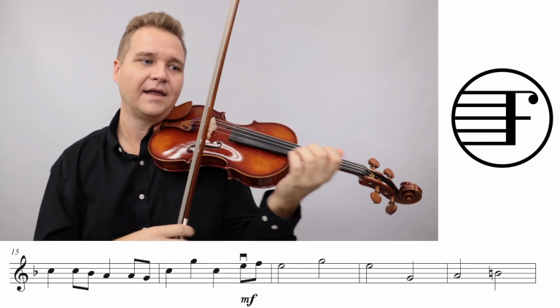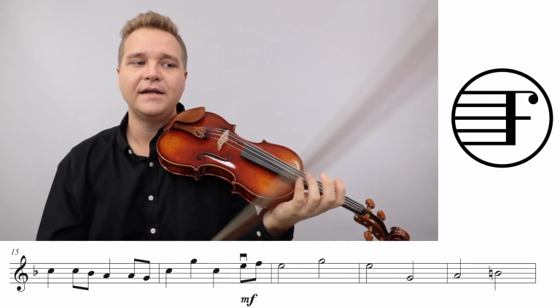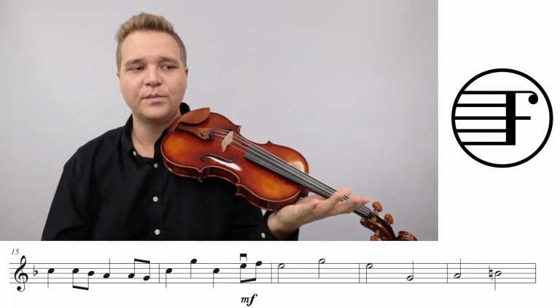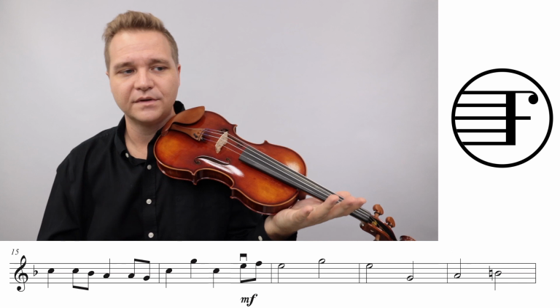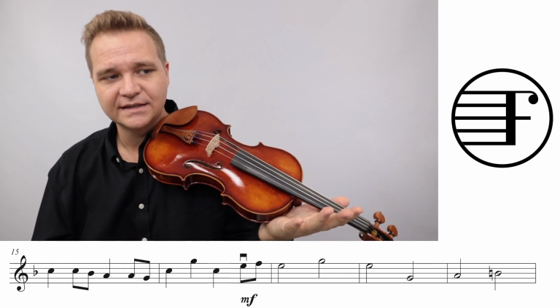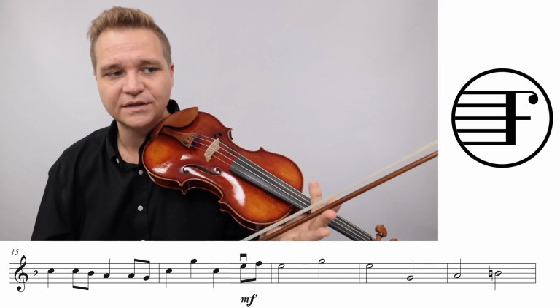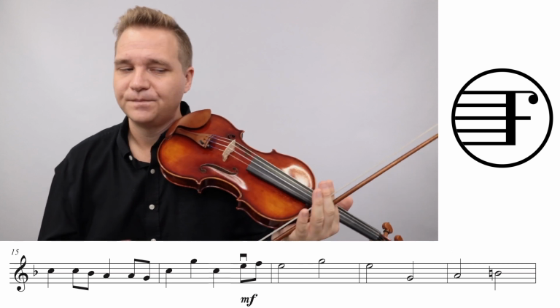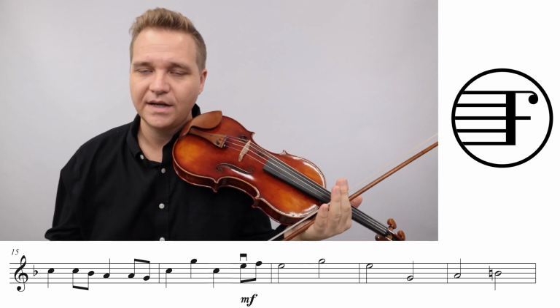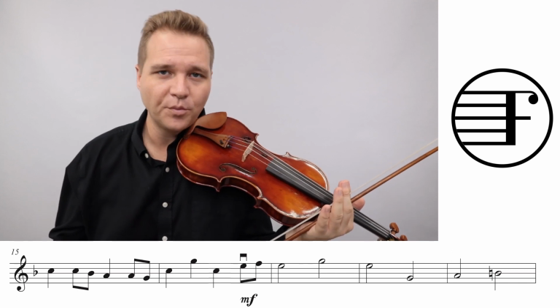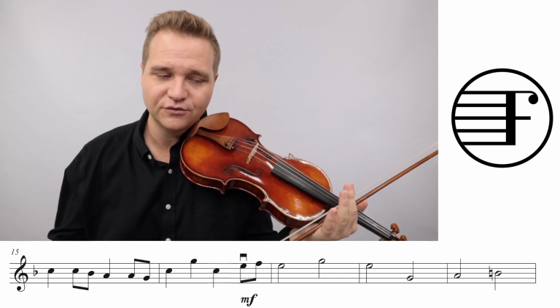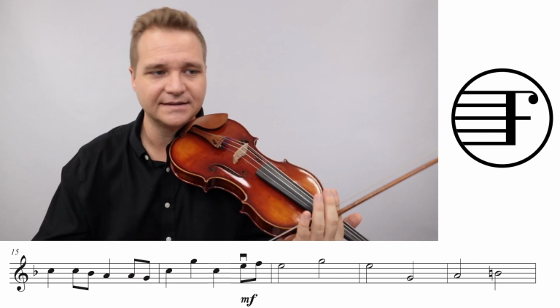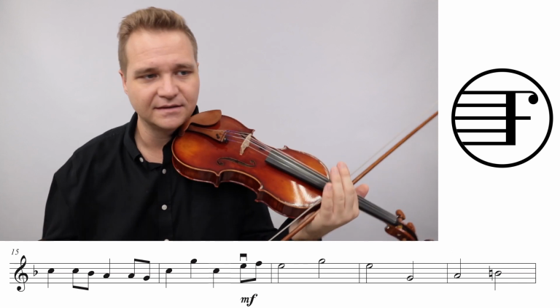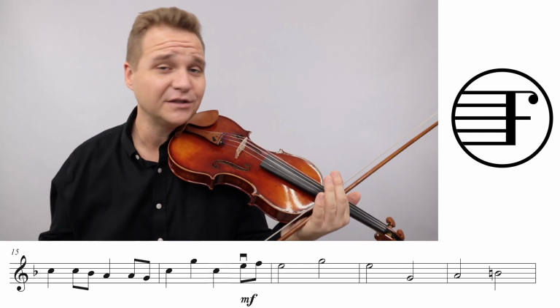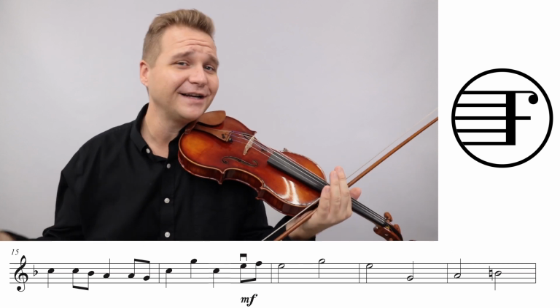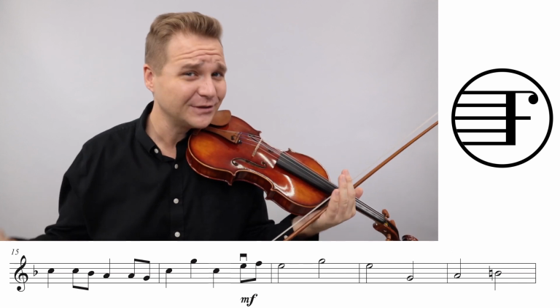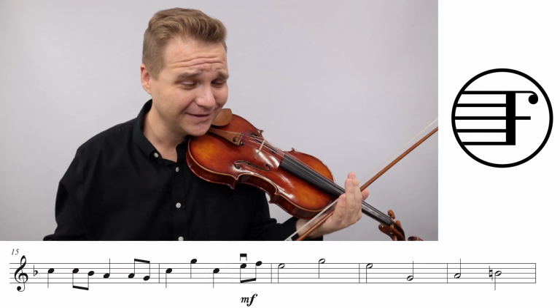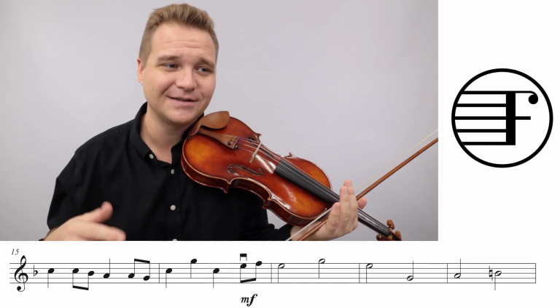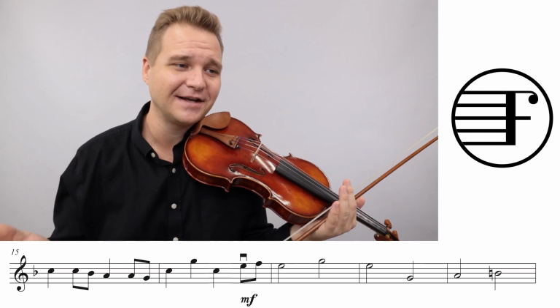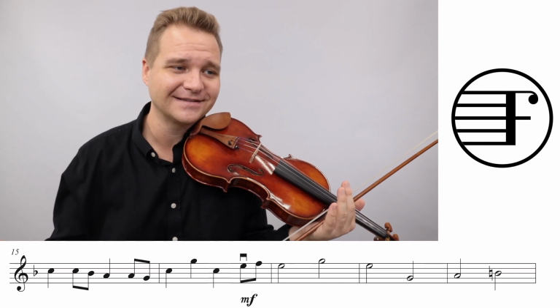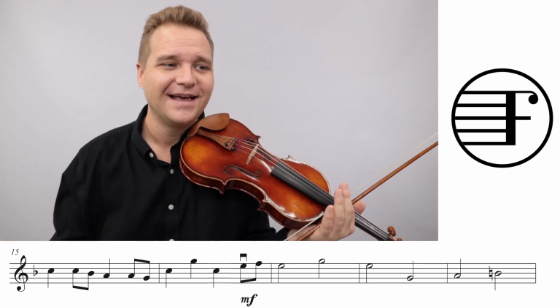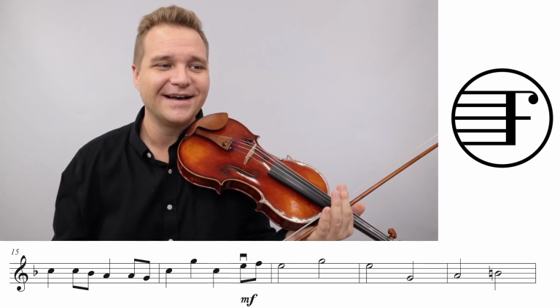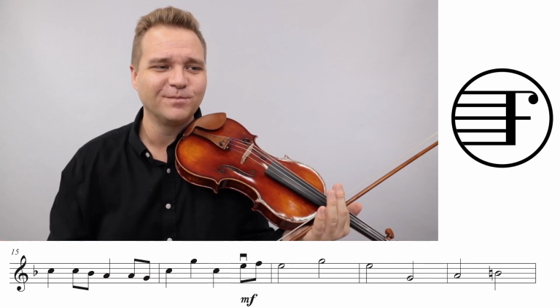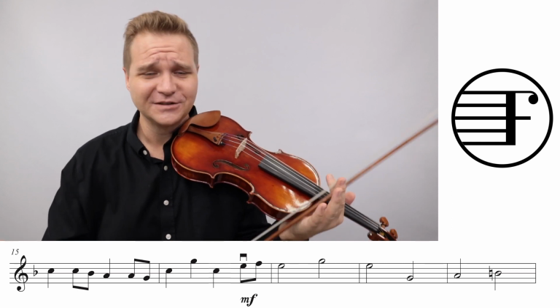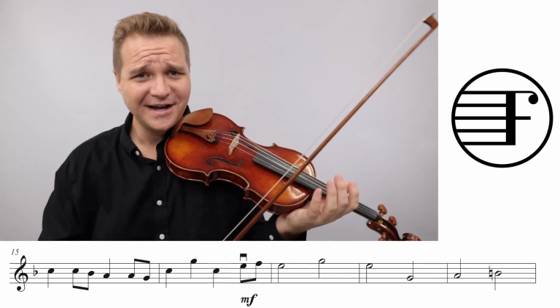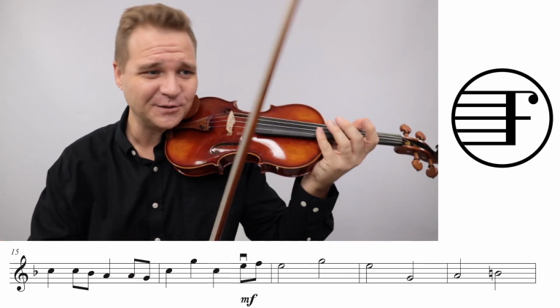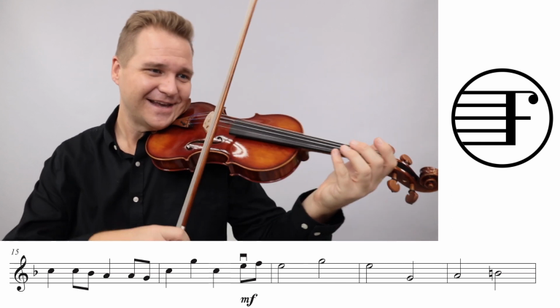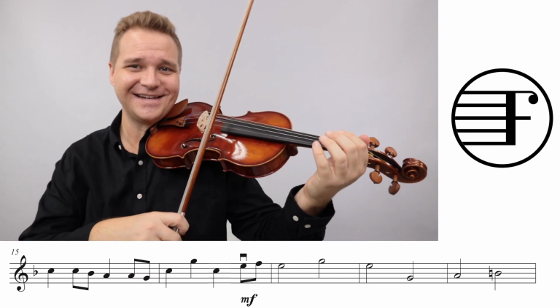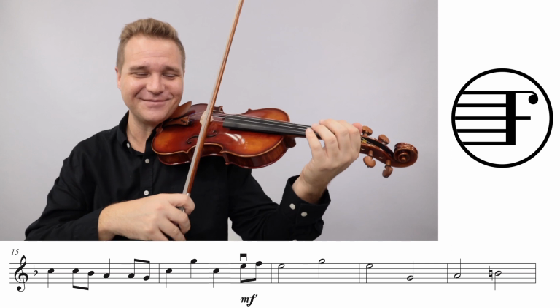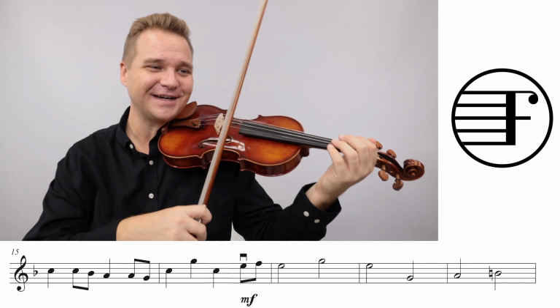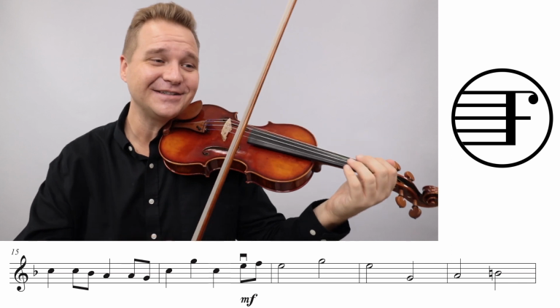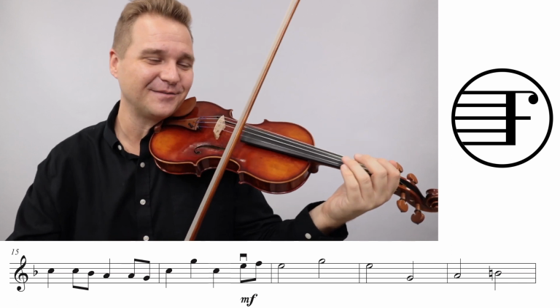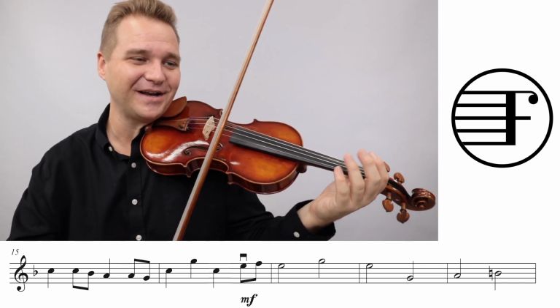Then there's the pickup into the next section - it's okay to play open E strings. Just make sure your violin is in tune. That's the only thing I ask. Make sure your violin's in tune if you're going to play open E.